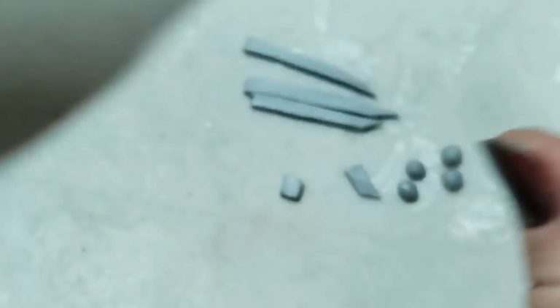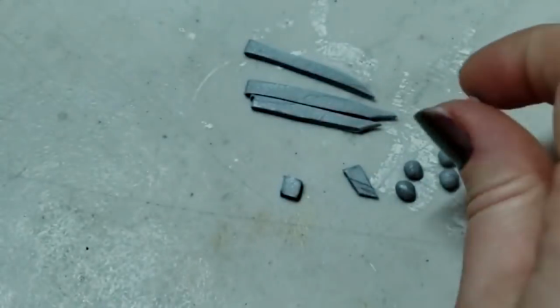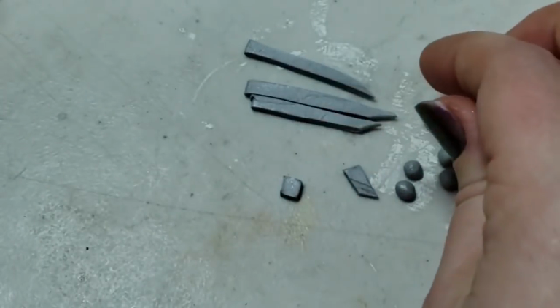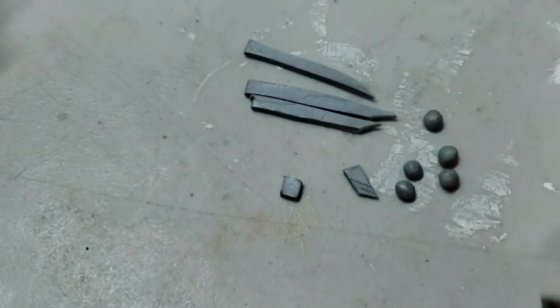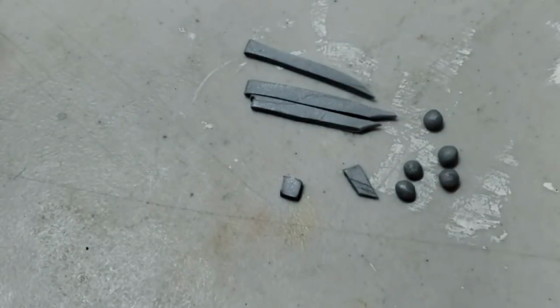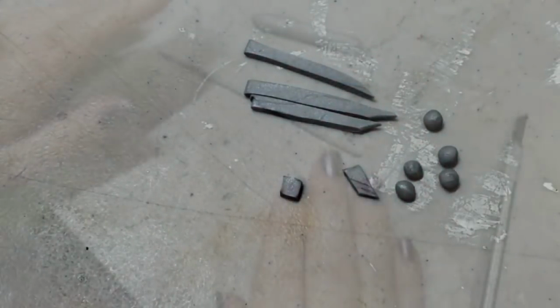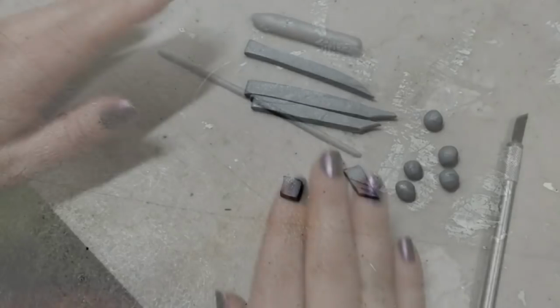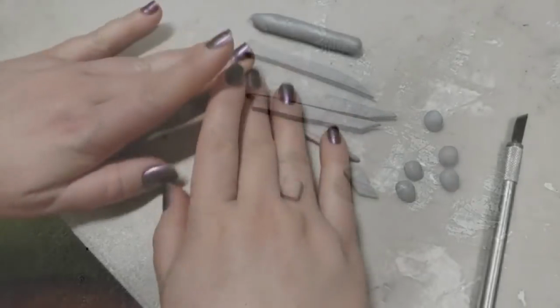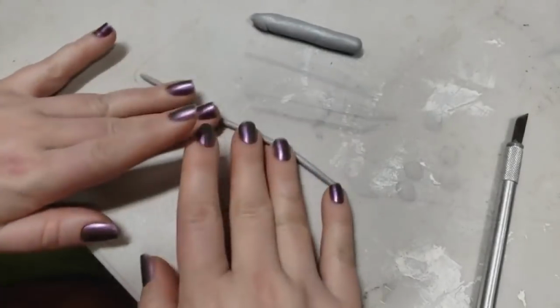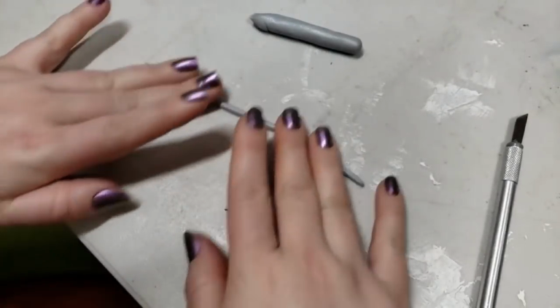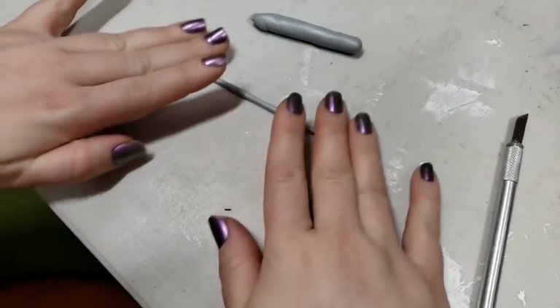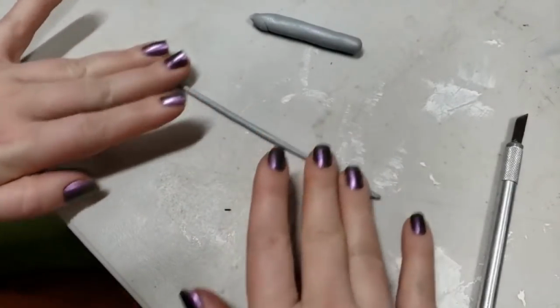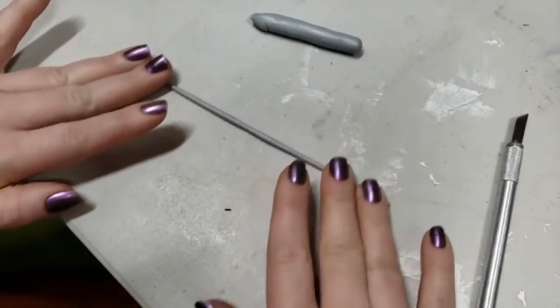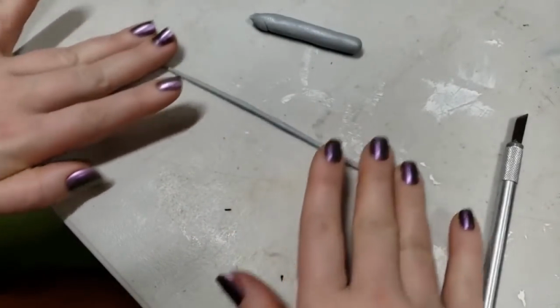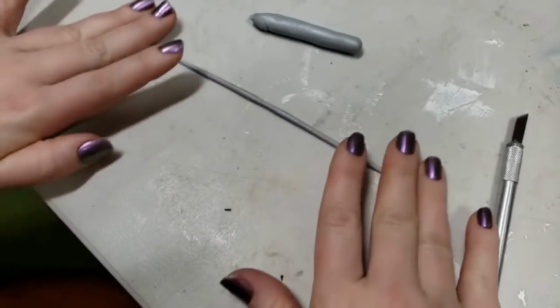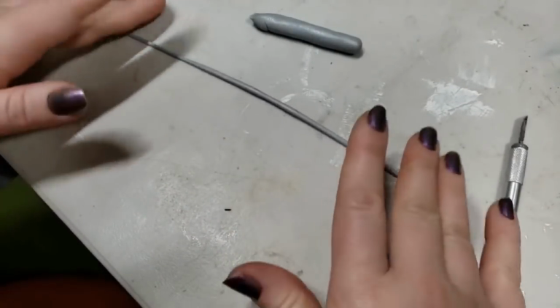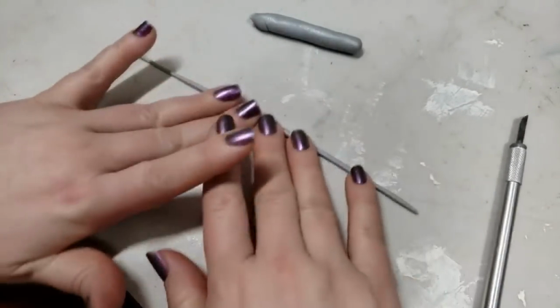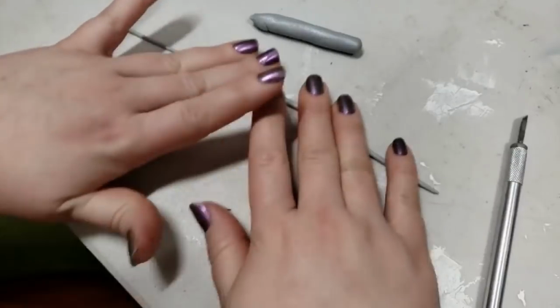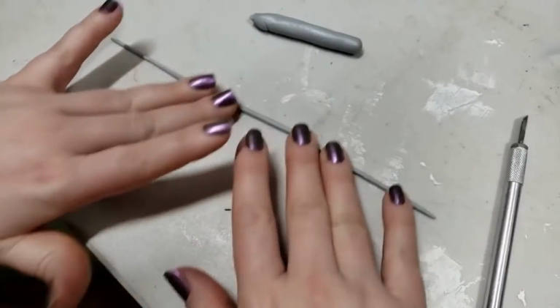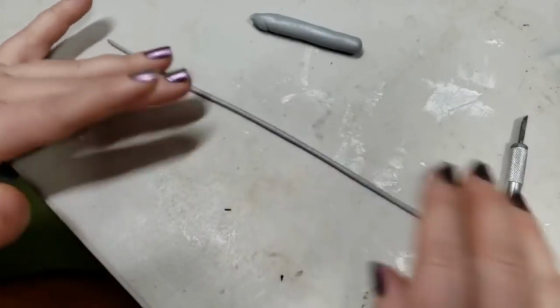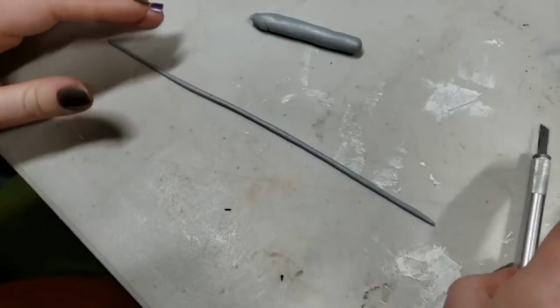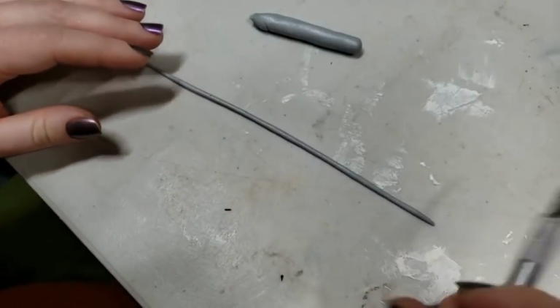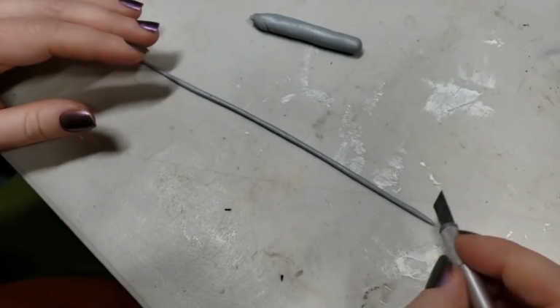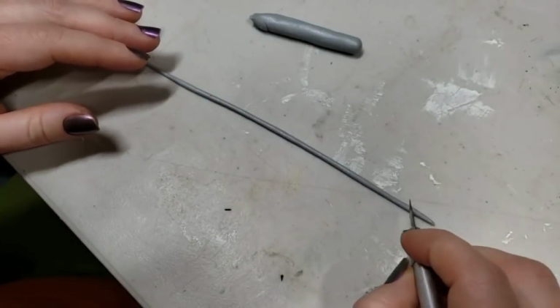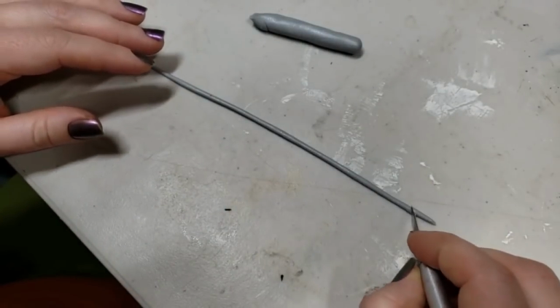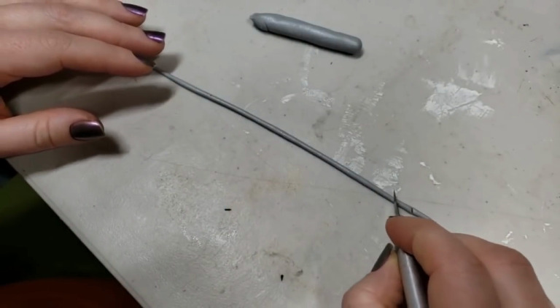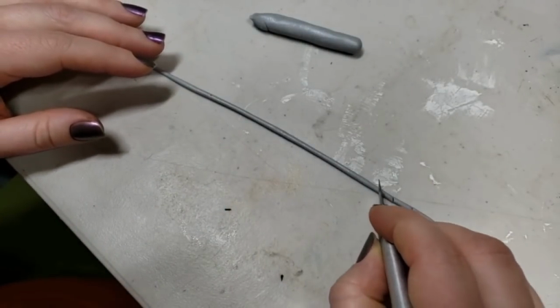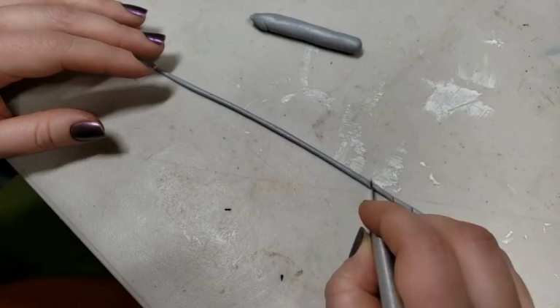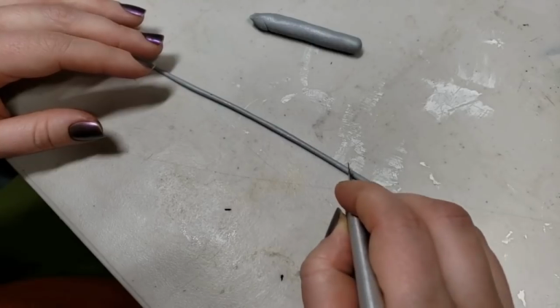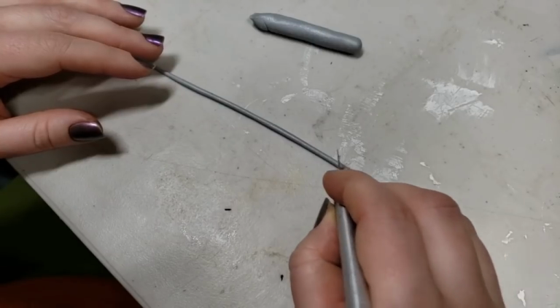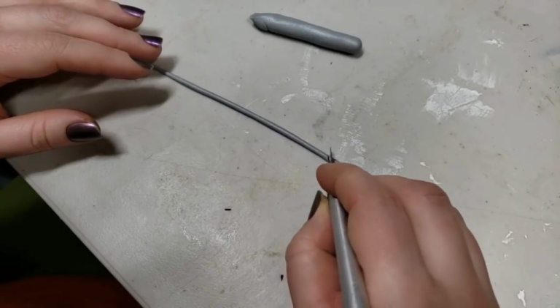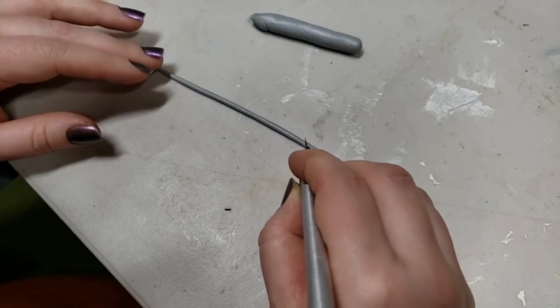You could have made a leaf cane or something and made little shapes out of it — you'll see how we'll be implementing those here in a little bit. Now I'm rolling out a very long, thin snake and sectioning it up into smaller portions.